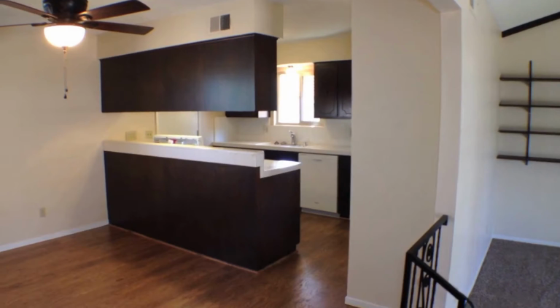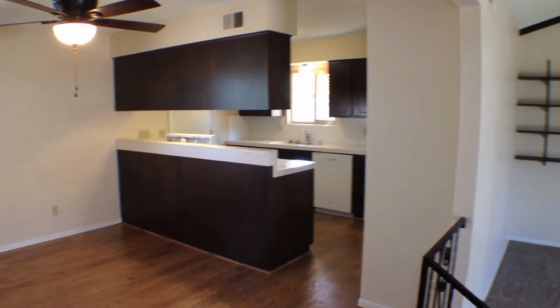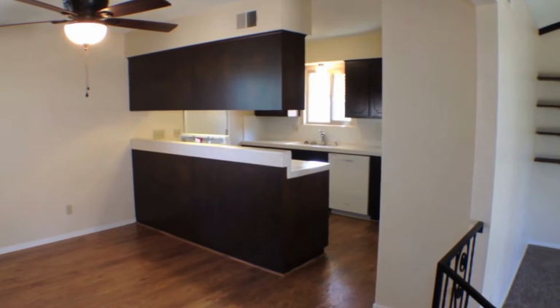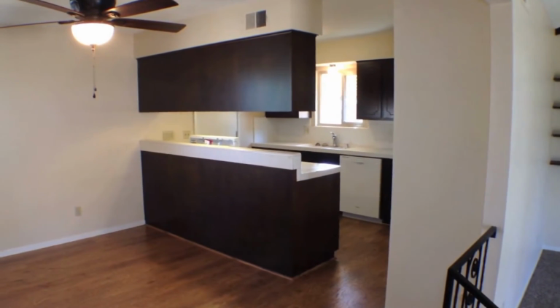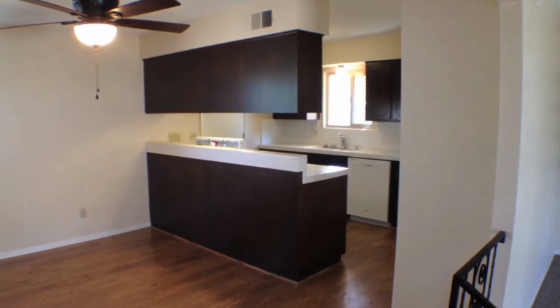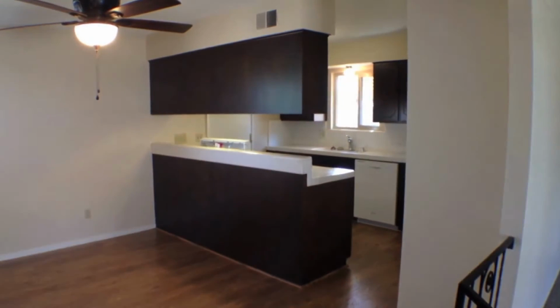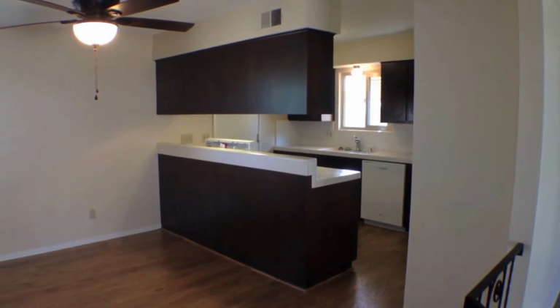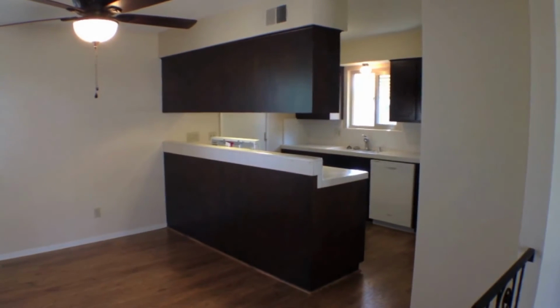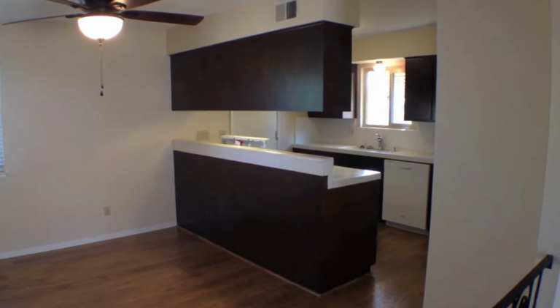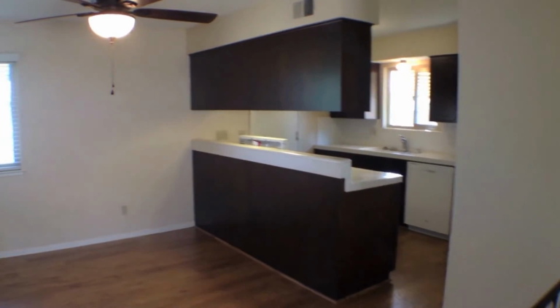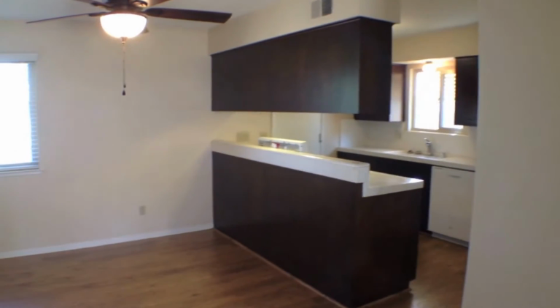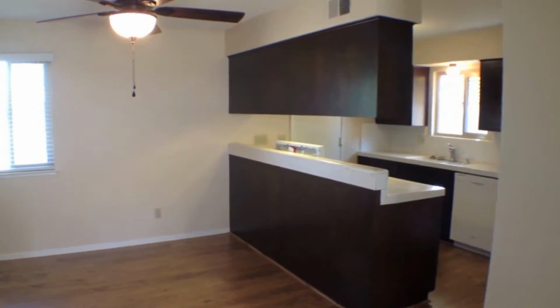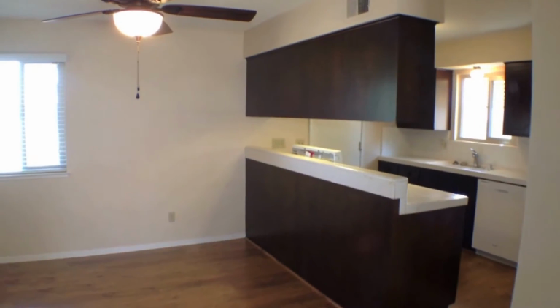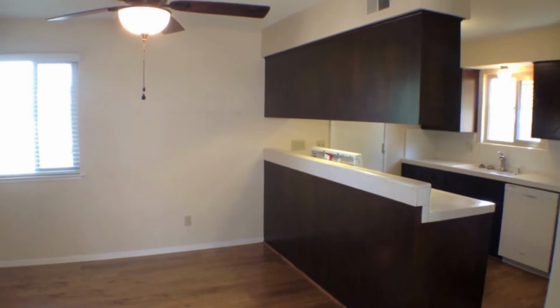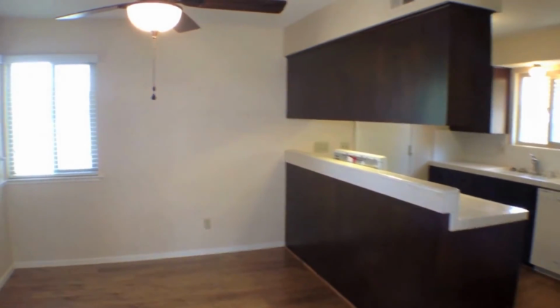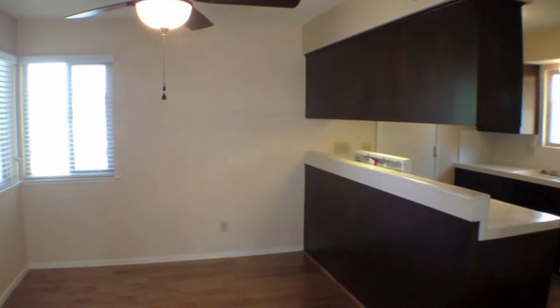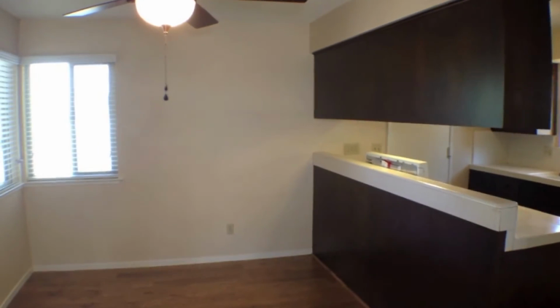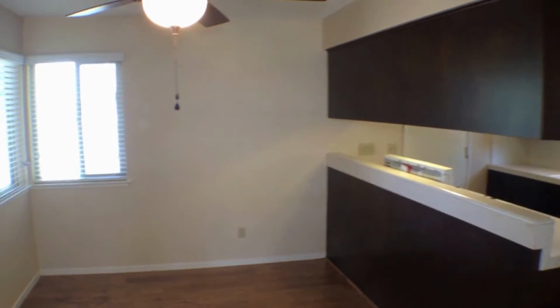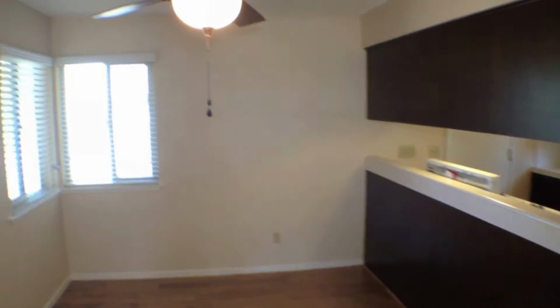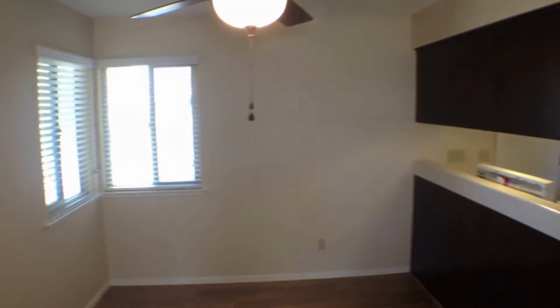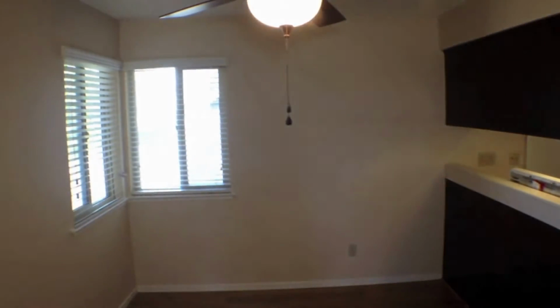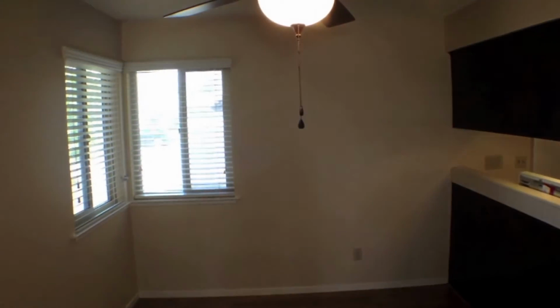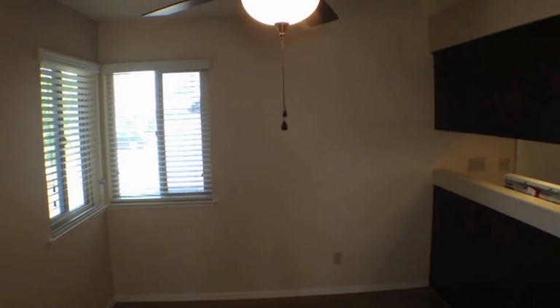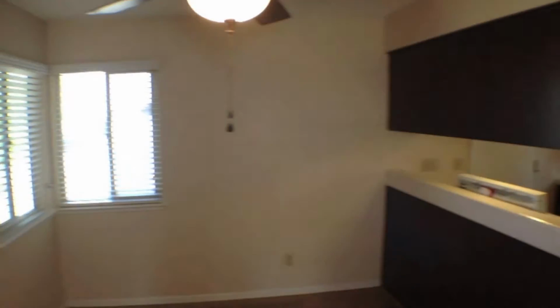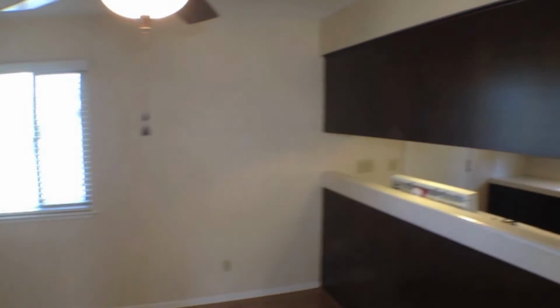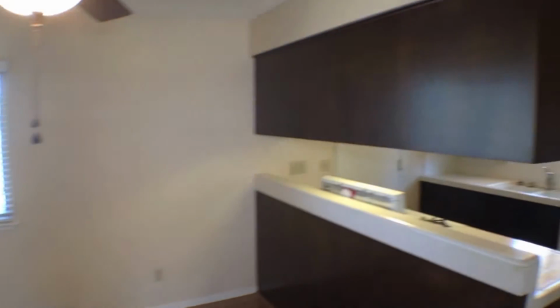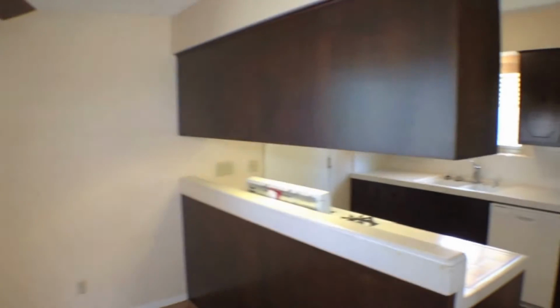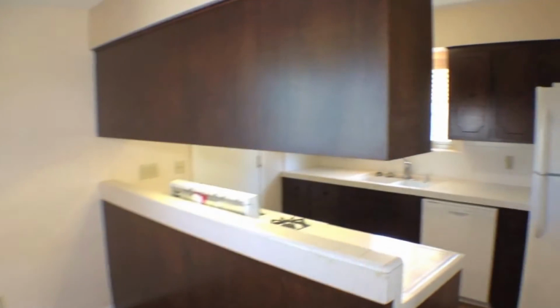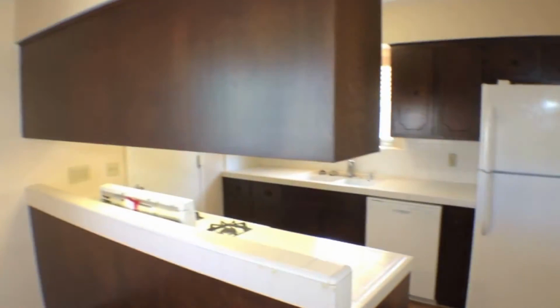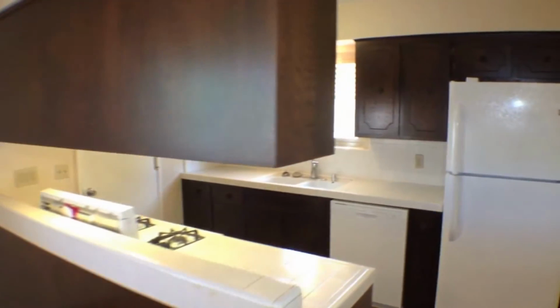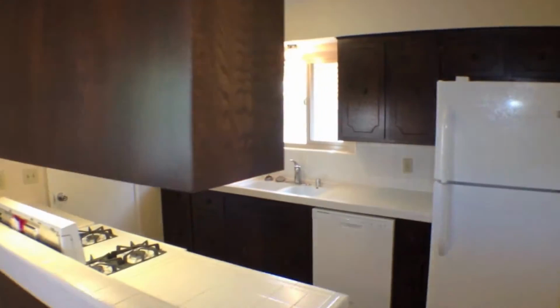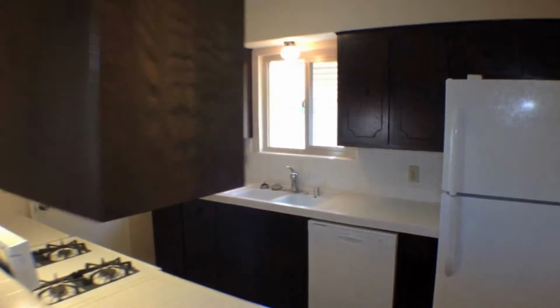This has brand new appliances: gas stove, gas oven, new dishwasher, and brand new refrigerator. There's brand new tile, new paint, and new carpet throughout this place.